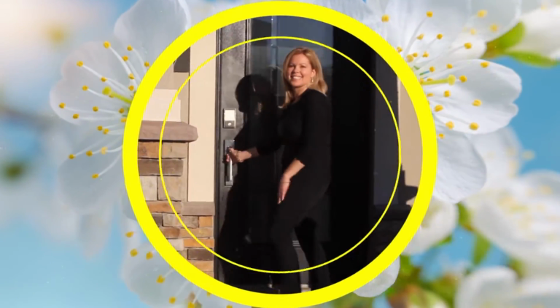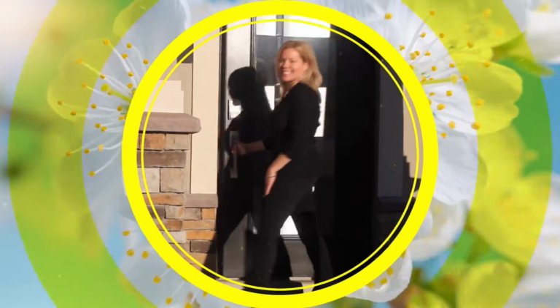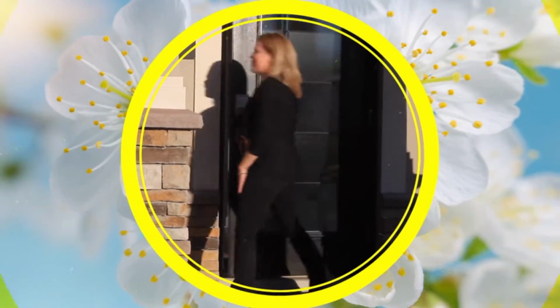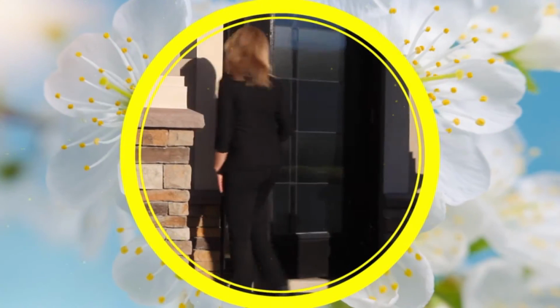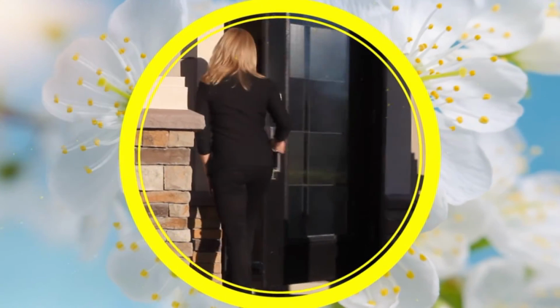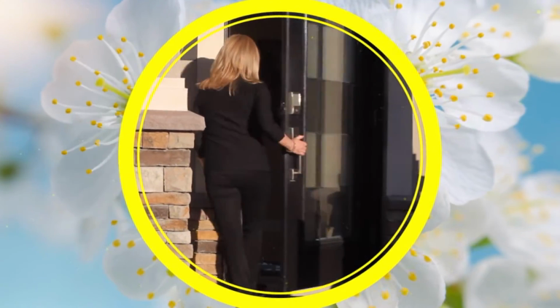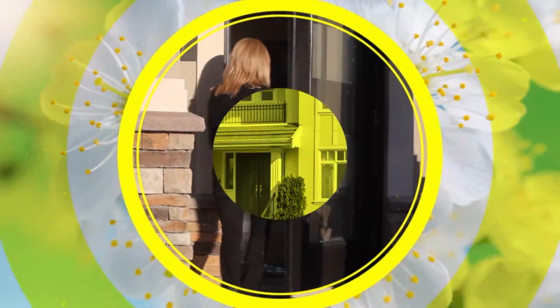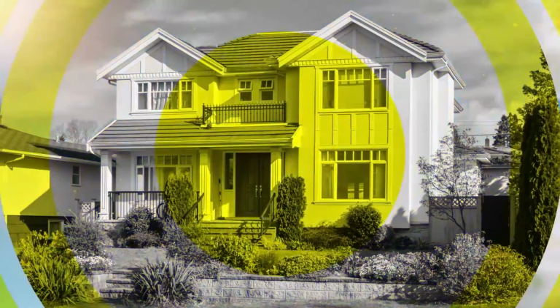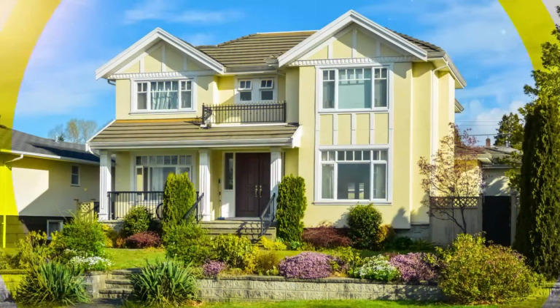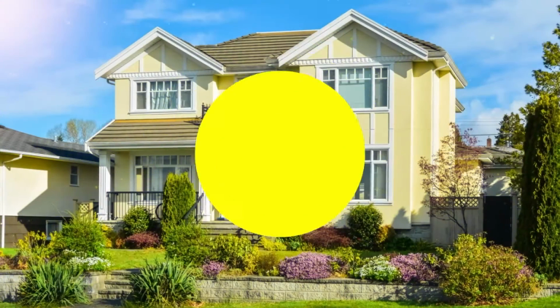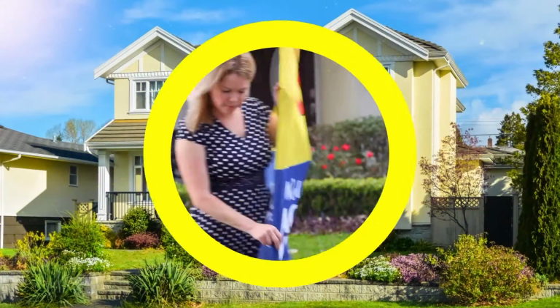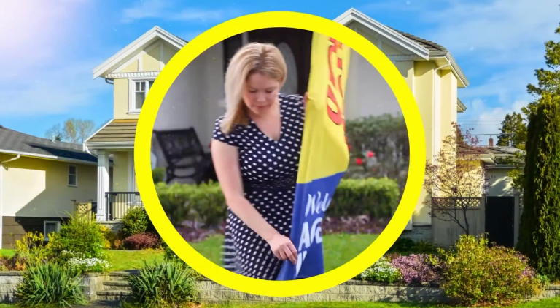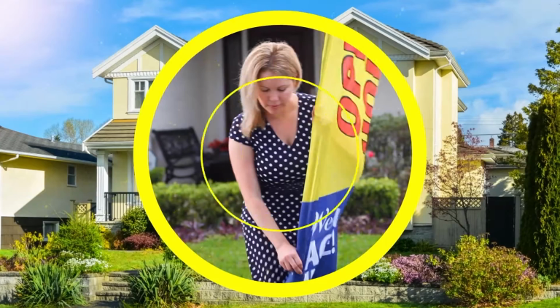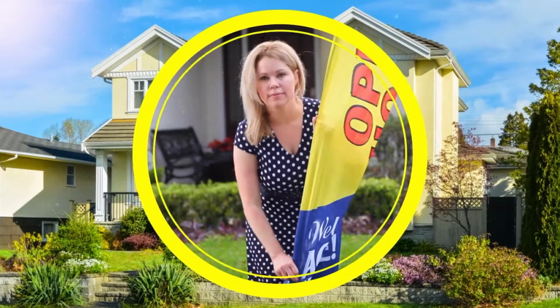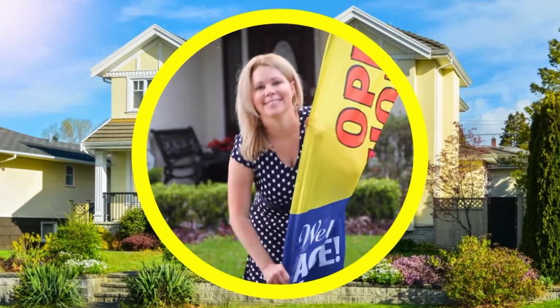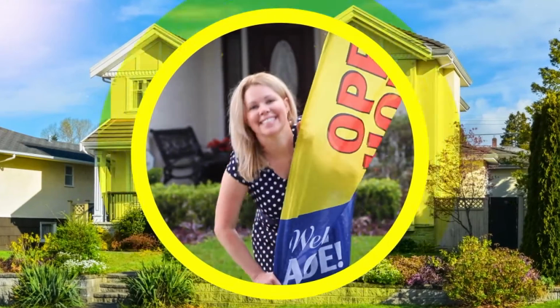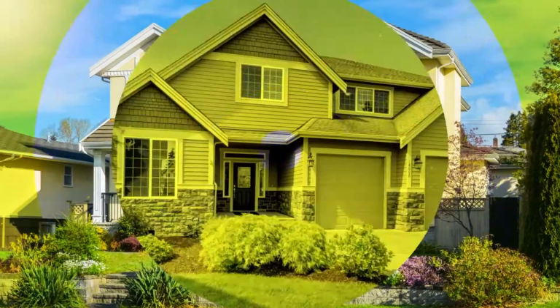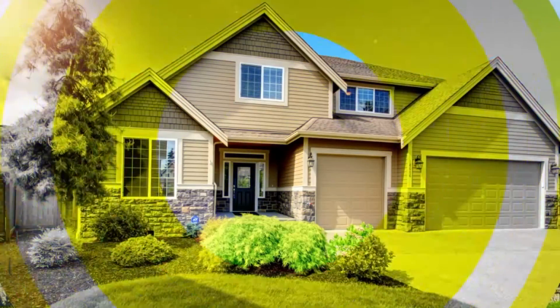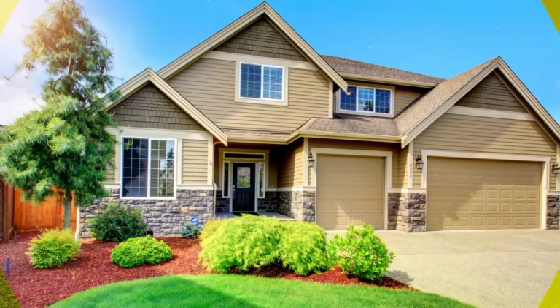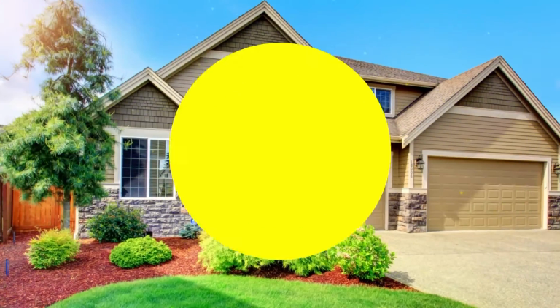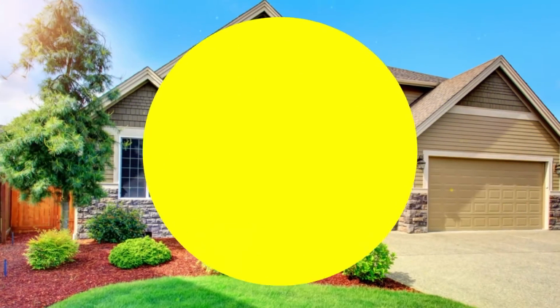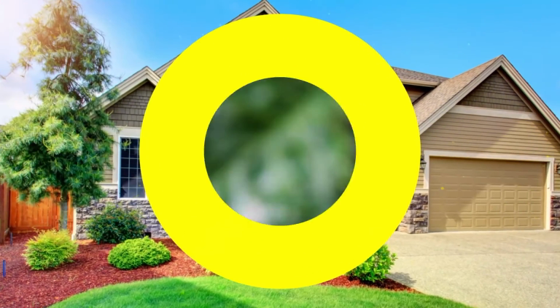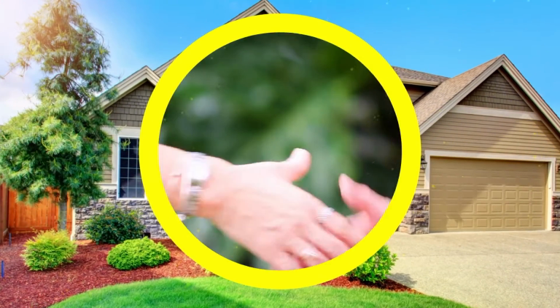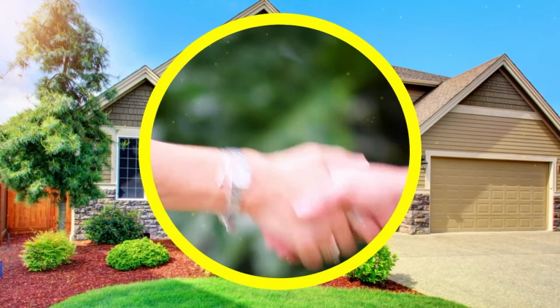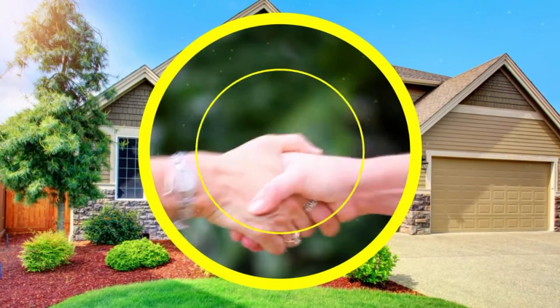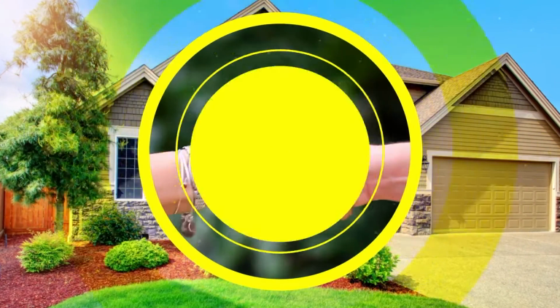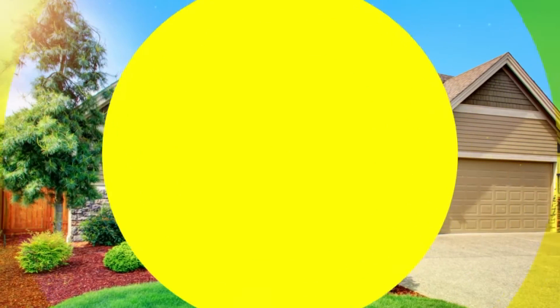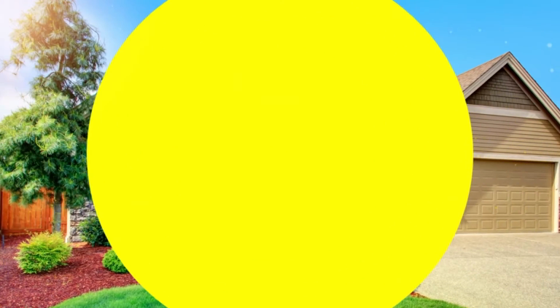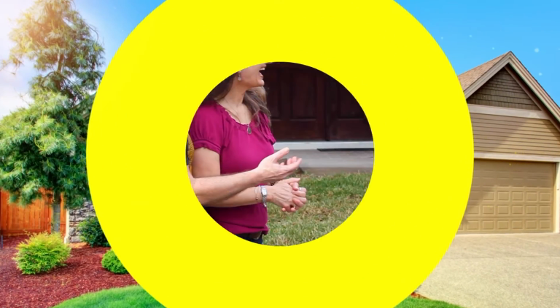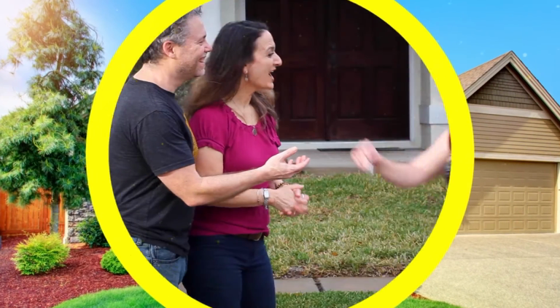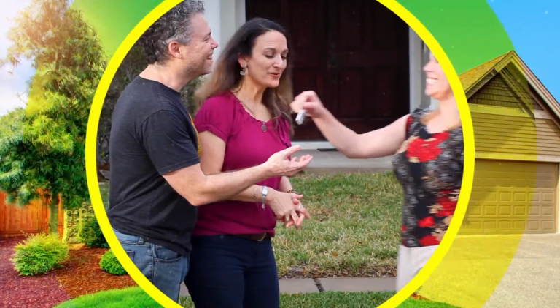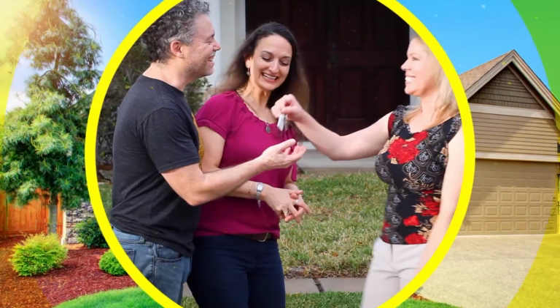I'm Amanda Haines, your Orlando Realtor with Preferred Real Estate Brokers. Whether you're buying or selling, give me a call to get the best deal for your home.